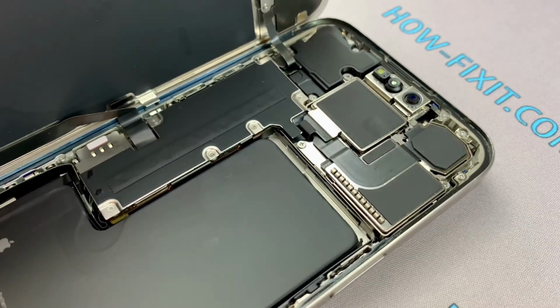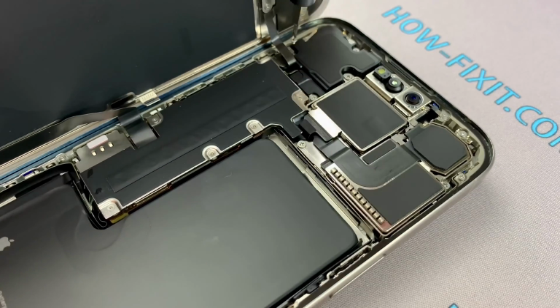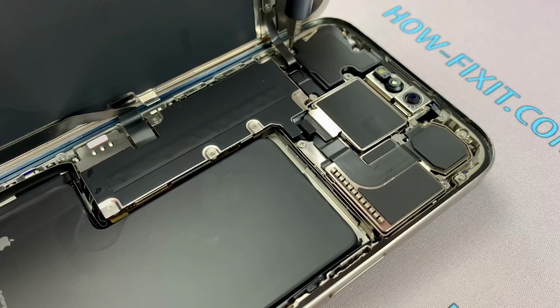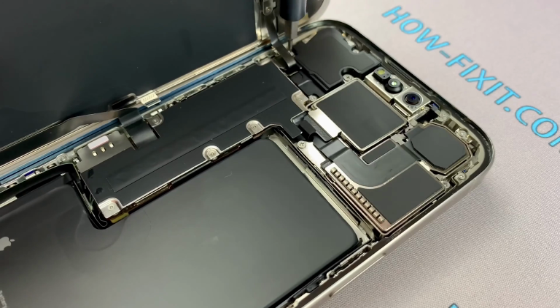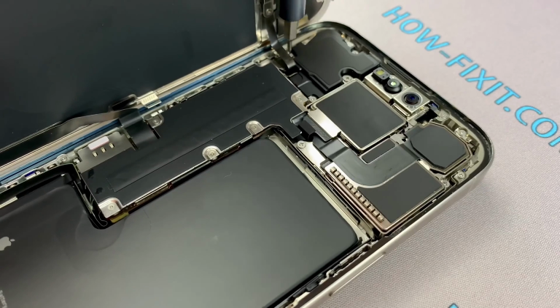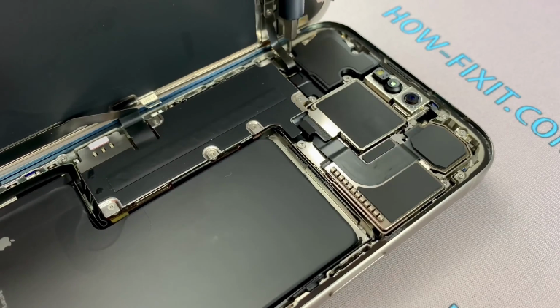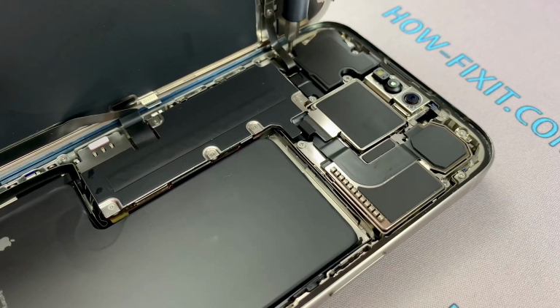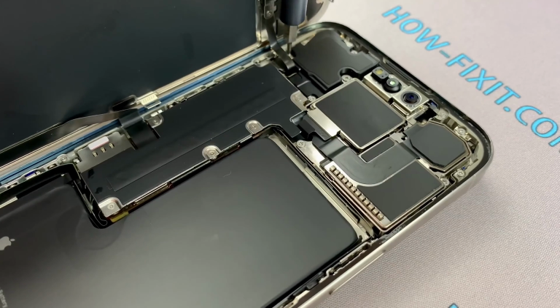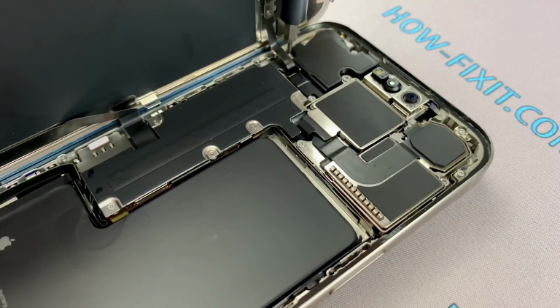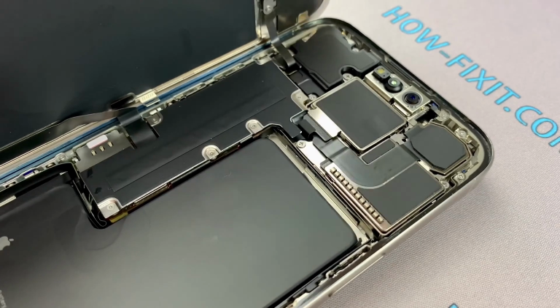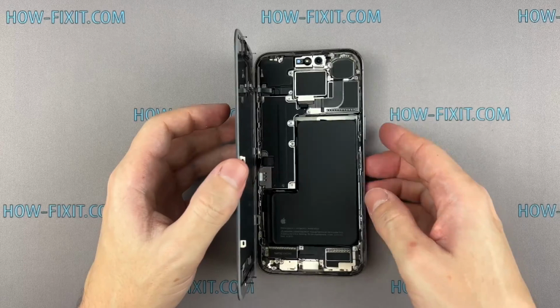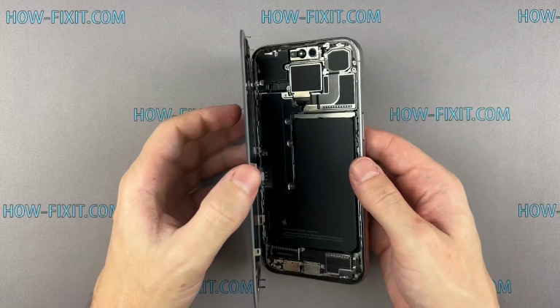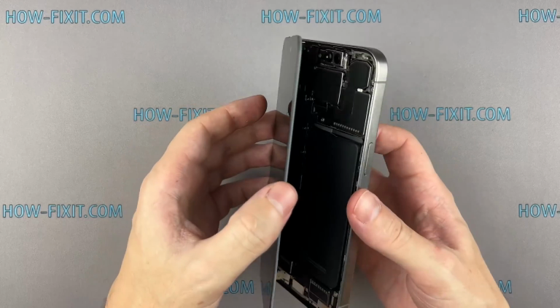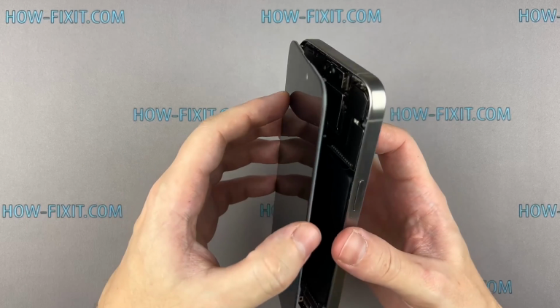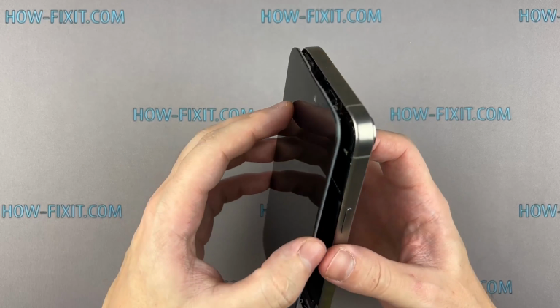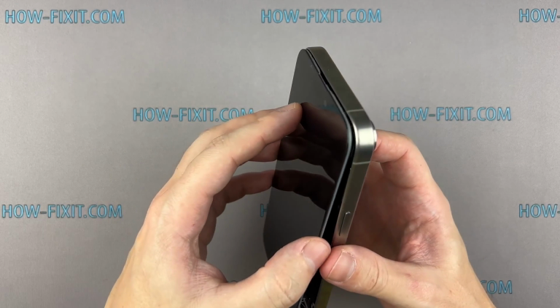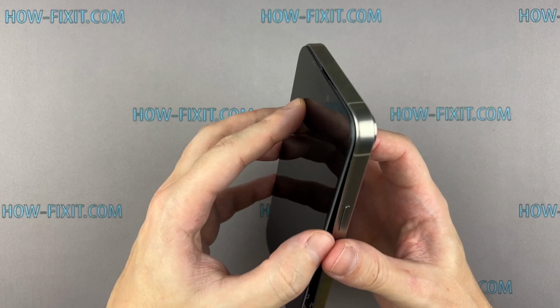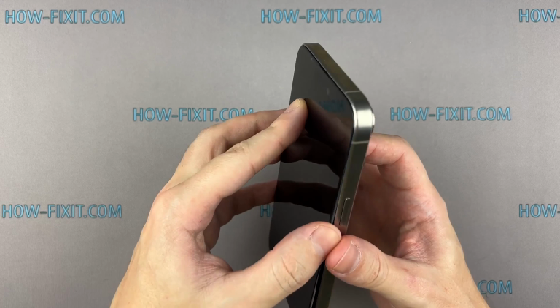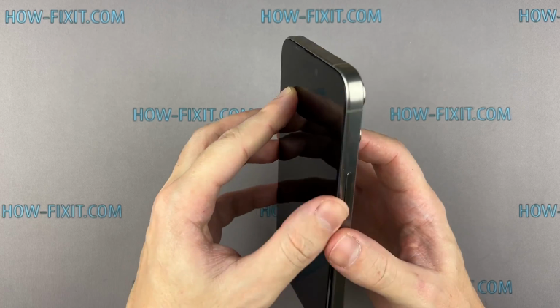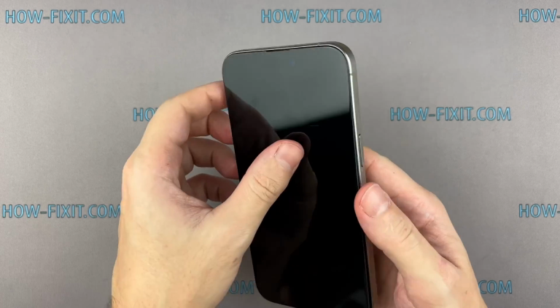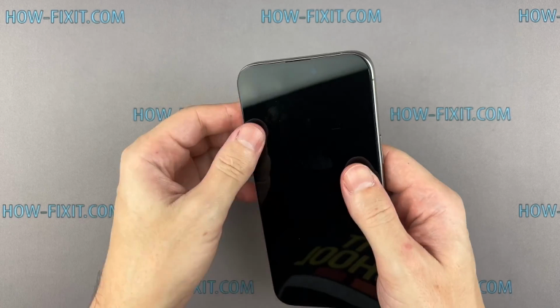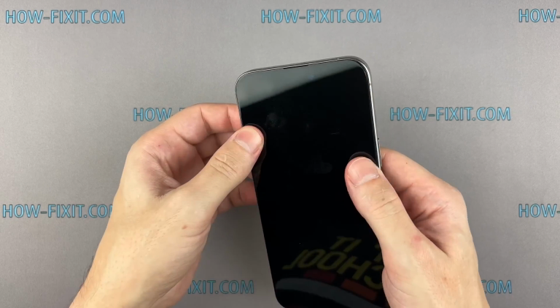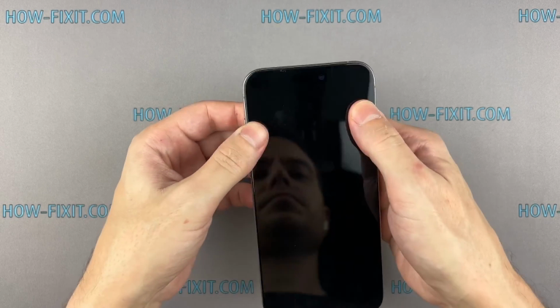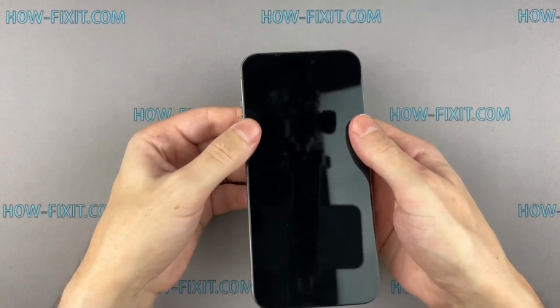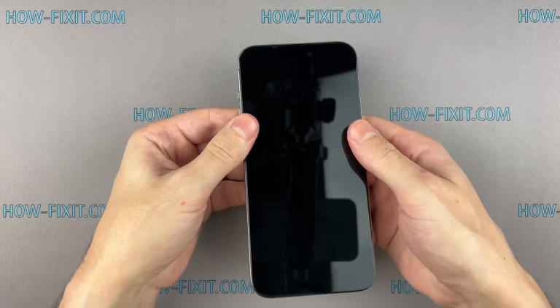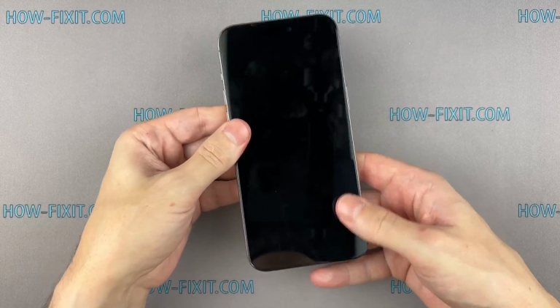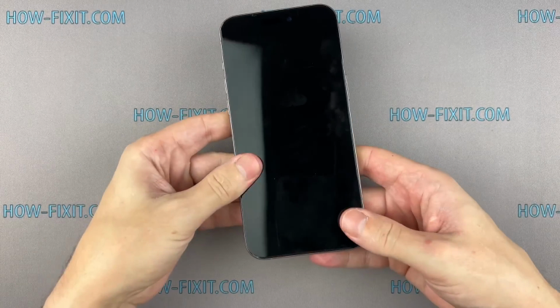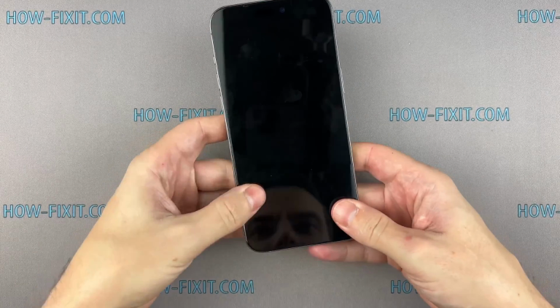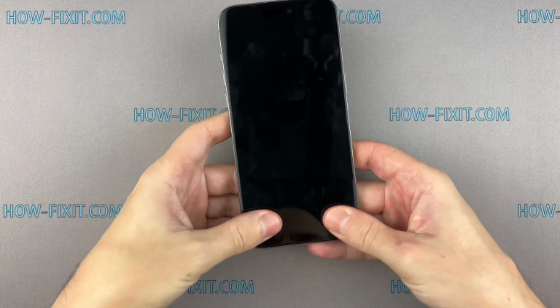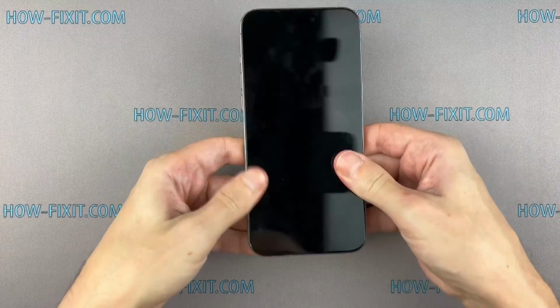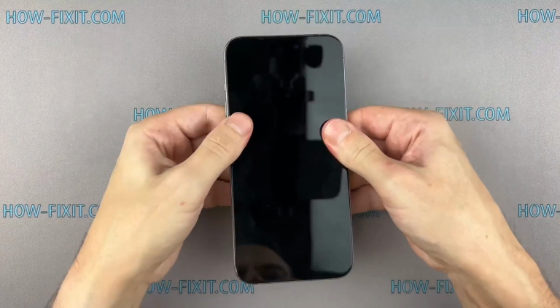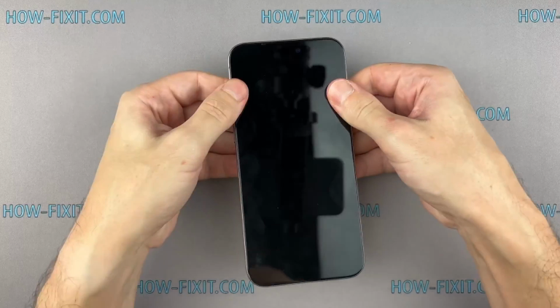Now, let's take a look at the other side of the adhesive tape. Press the display around the entire perimeter to secure its position, then fasten the last two screws located near the charging port.